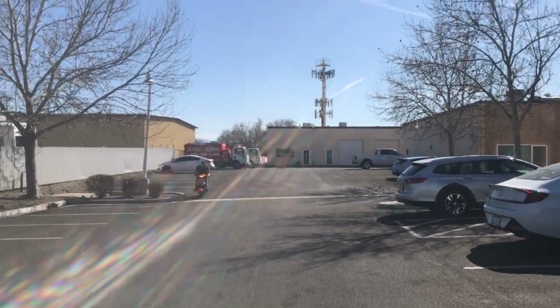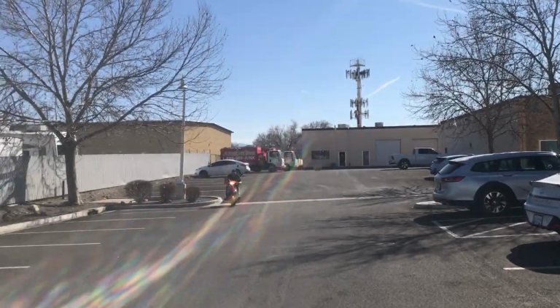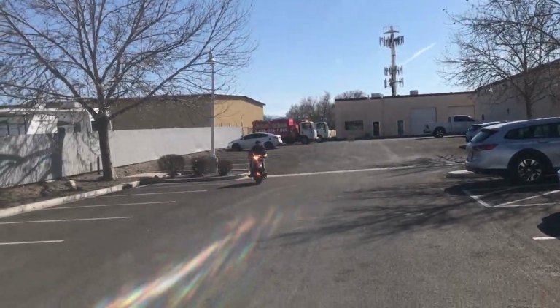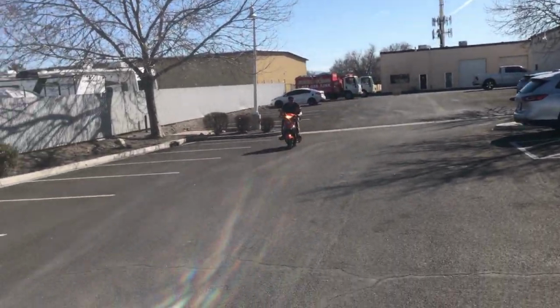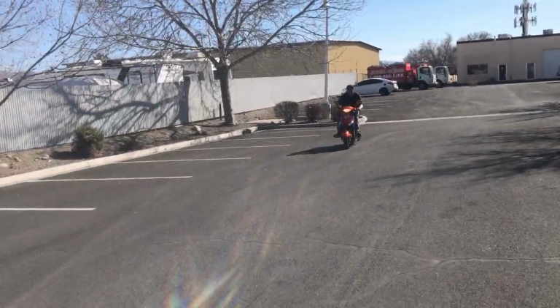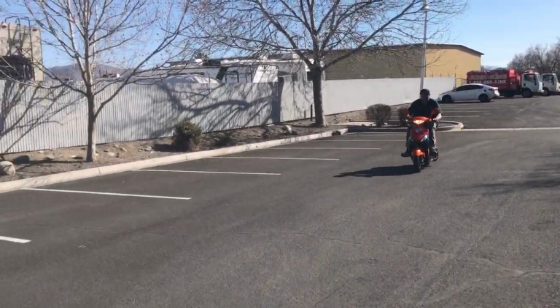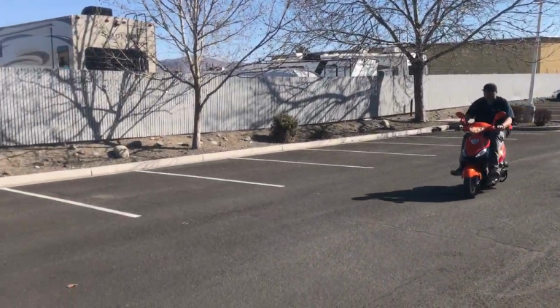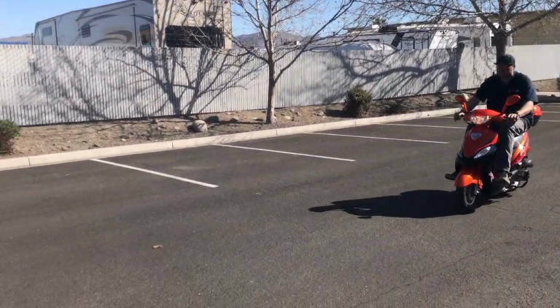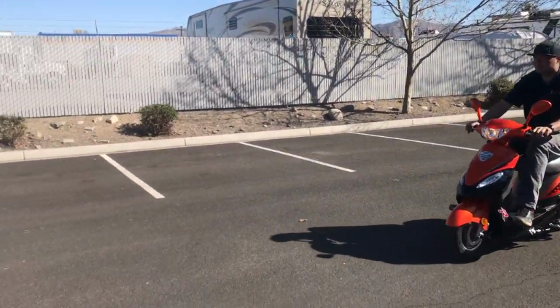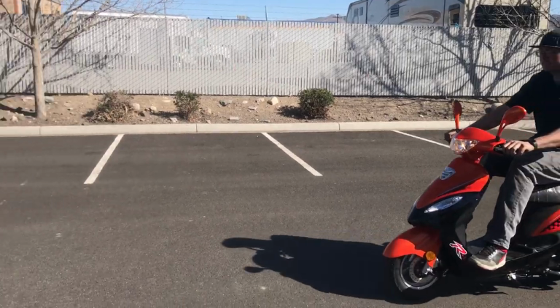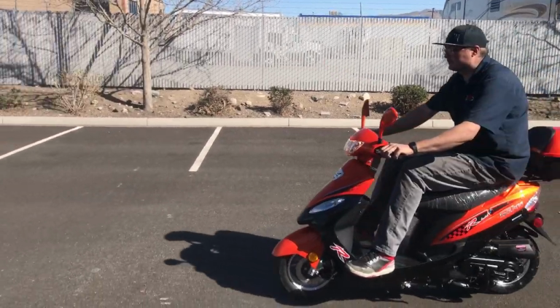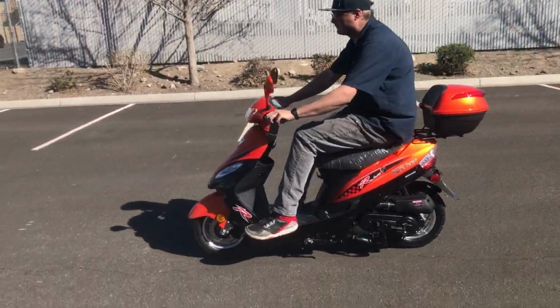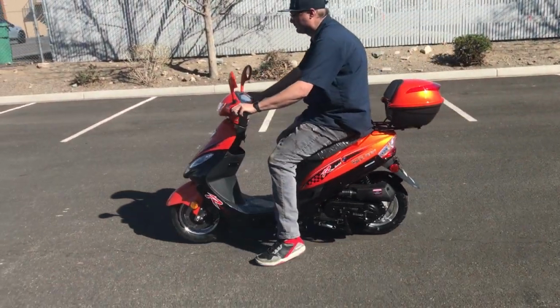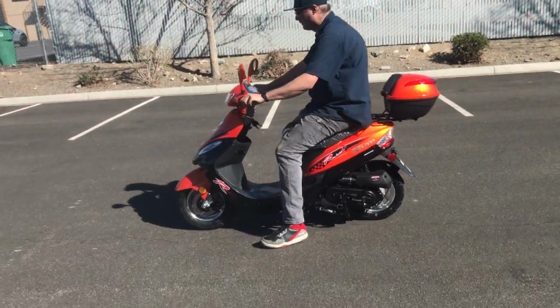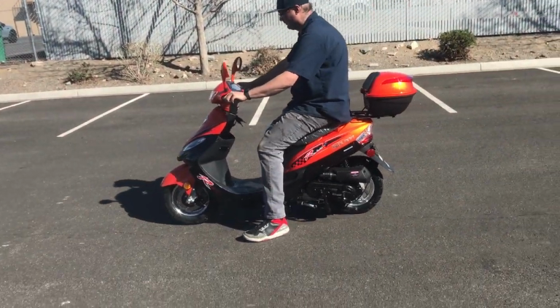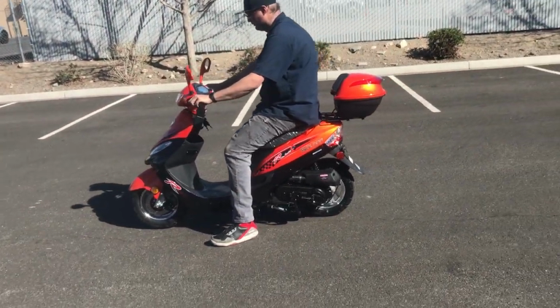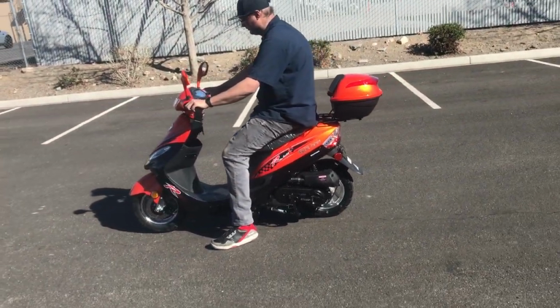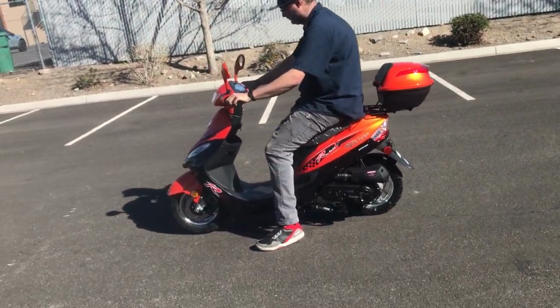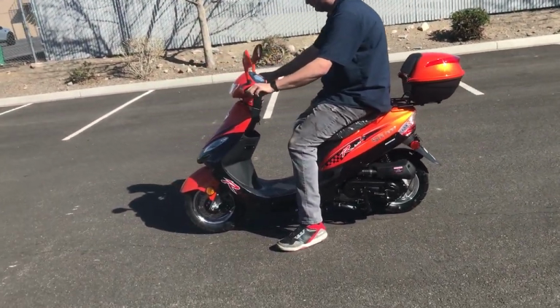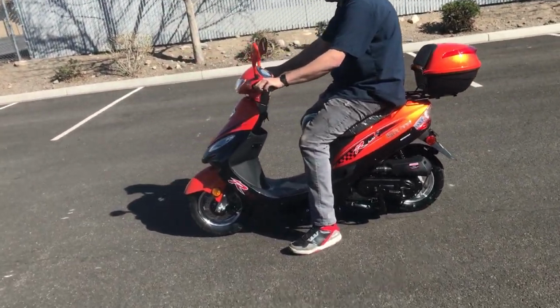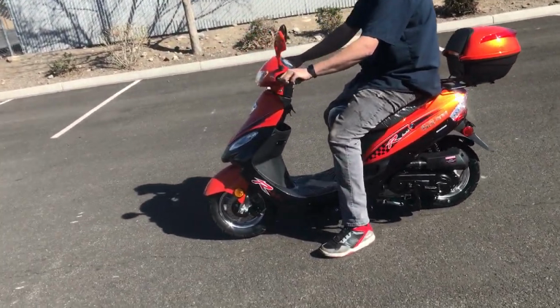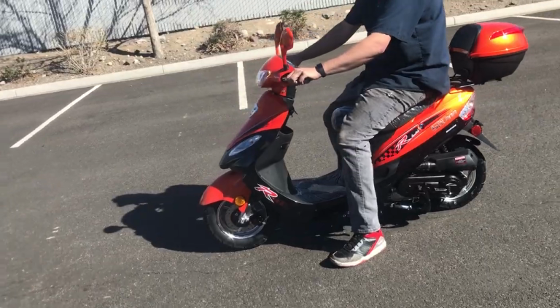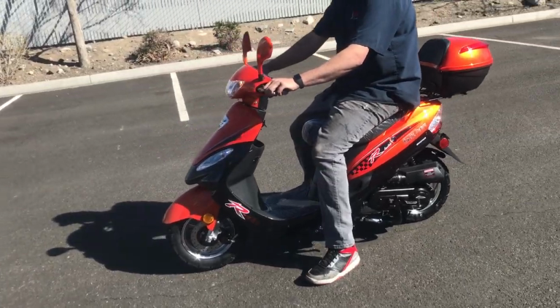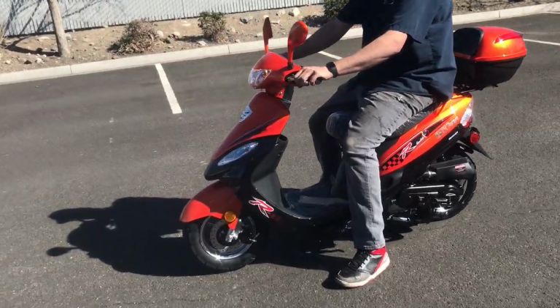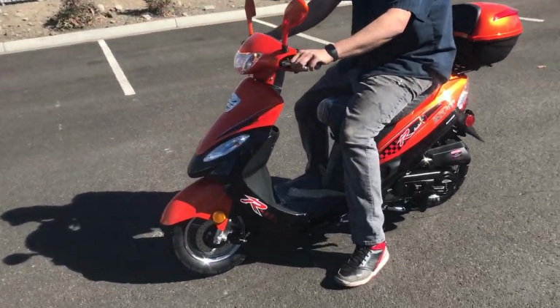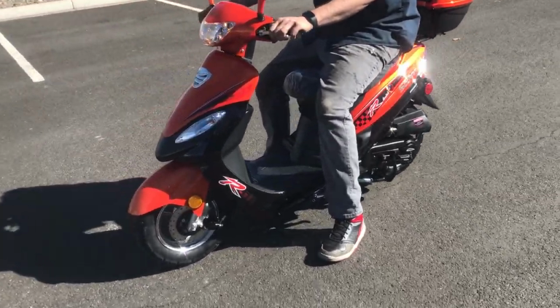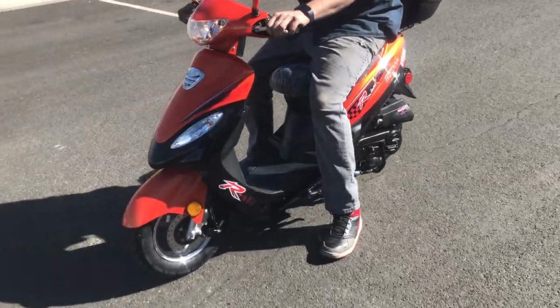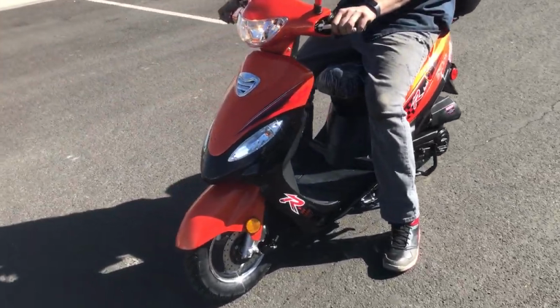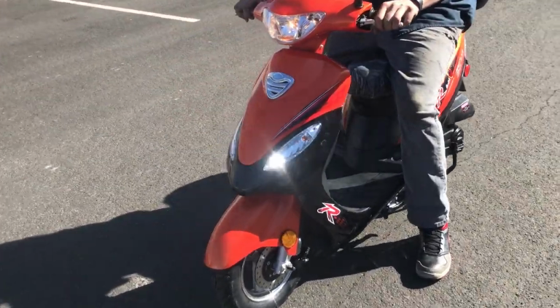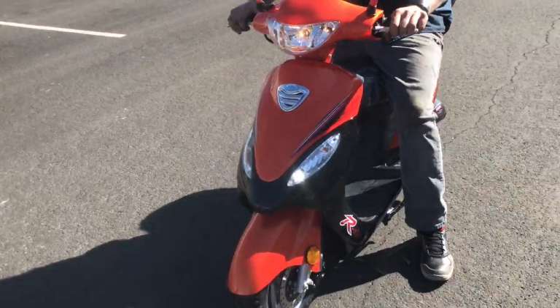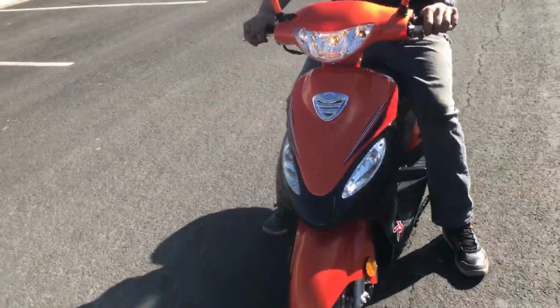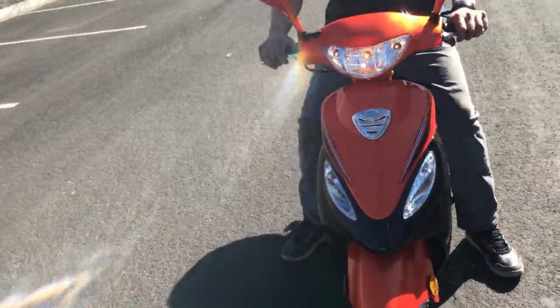They're great for practical transportation — short distances, school, work, running down to the post office. If you live in a private community you can use this. There are all sorts of reasons to have one of these; they're just a lot of fun to own as well, particularly when the weather is nice and you want to take it out for a cruise. We do have customers that ride these all year round.